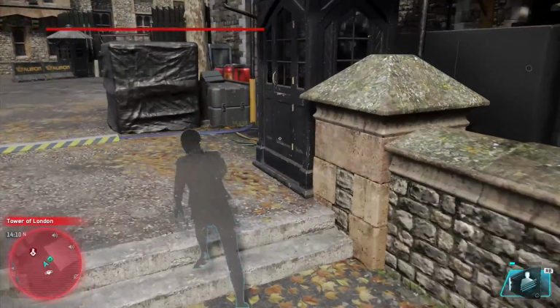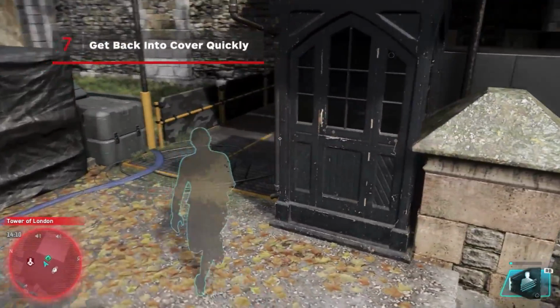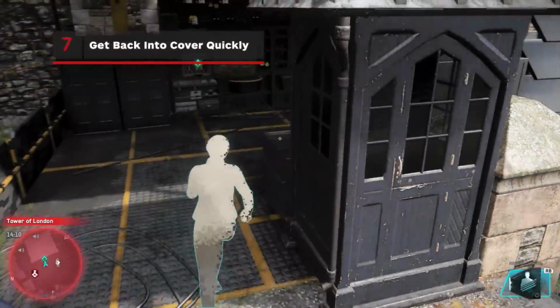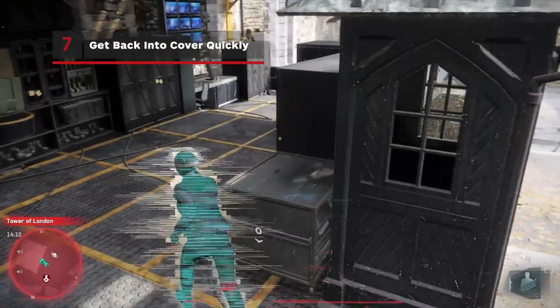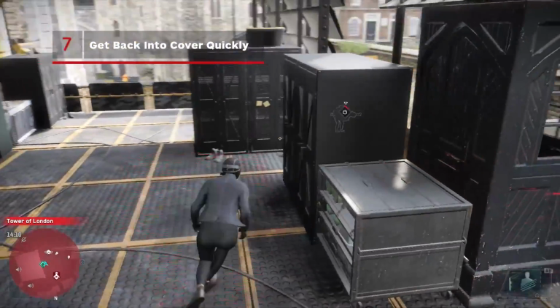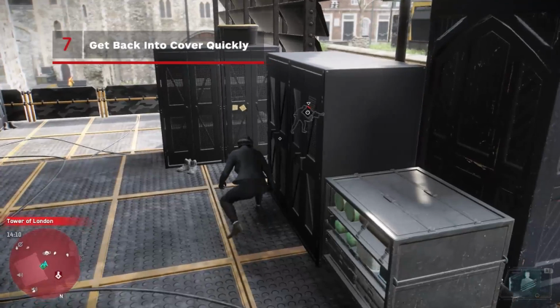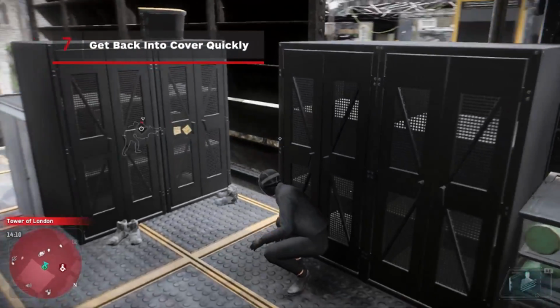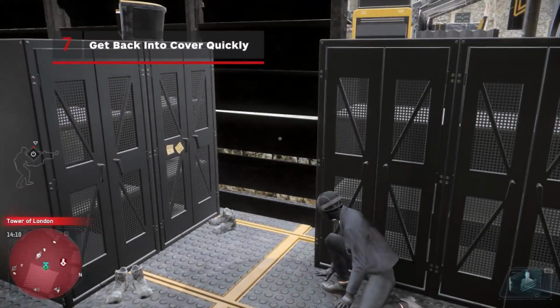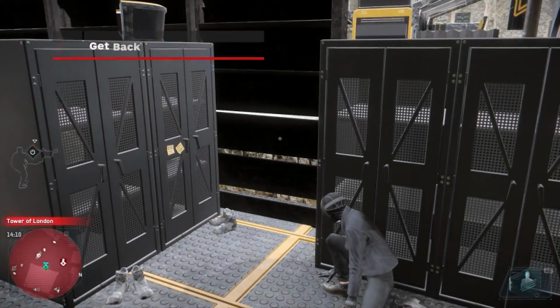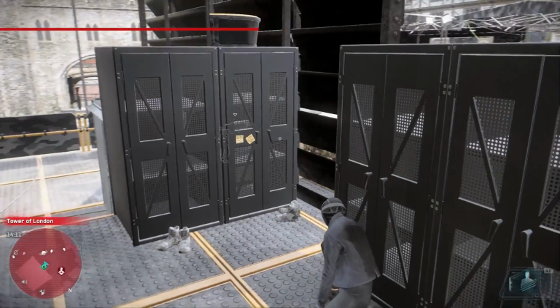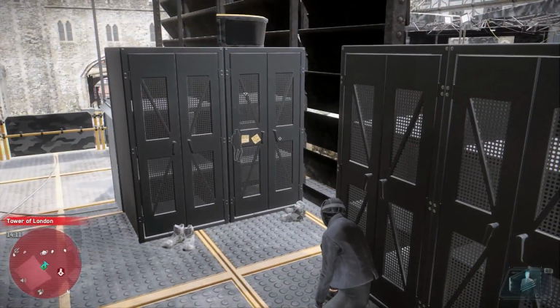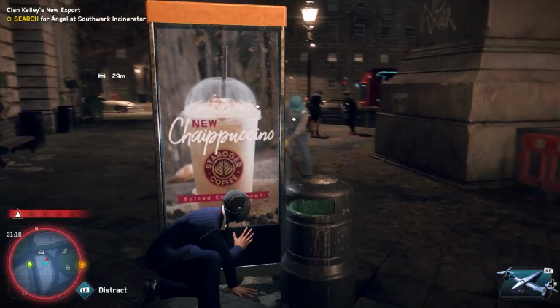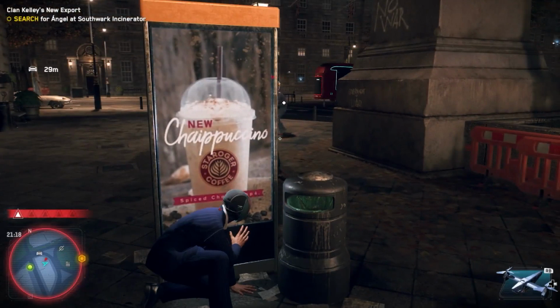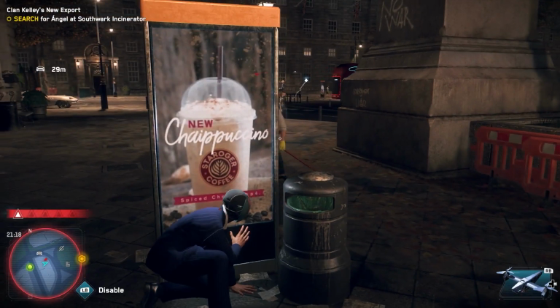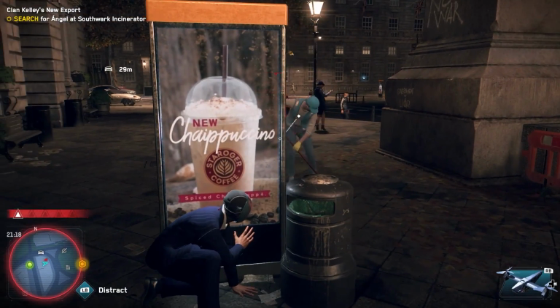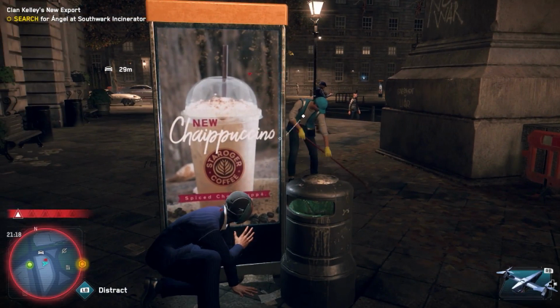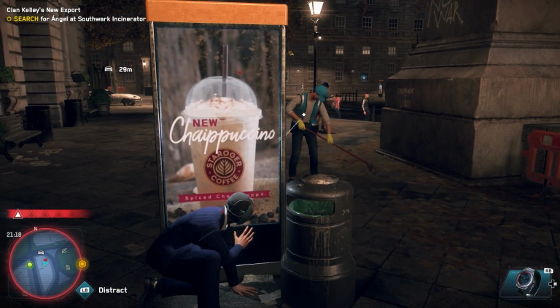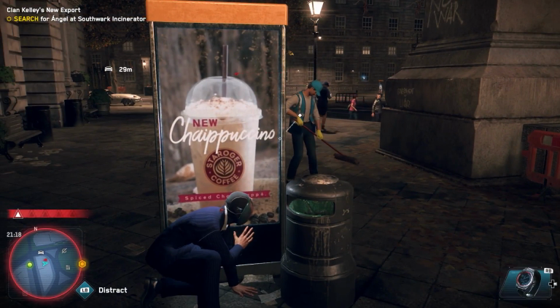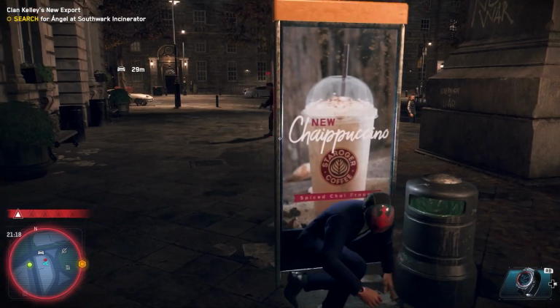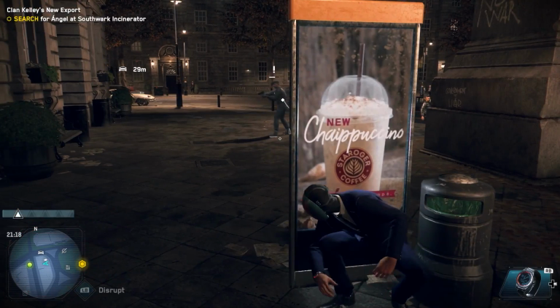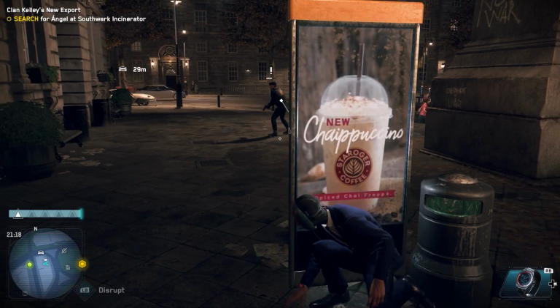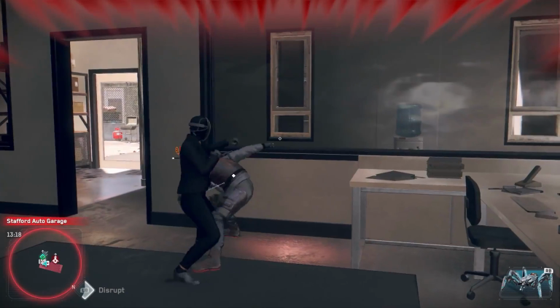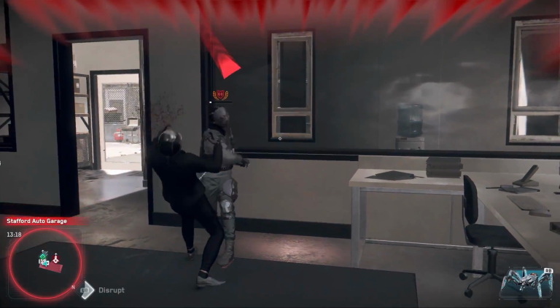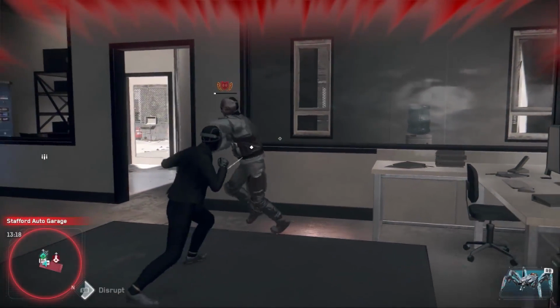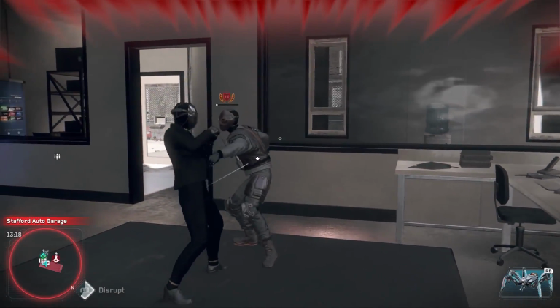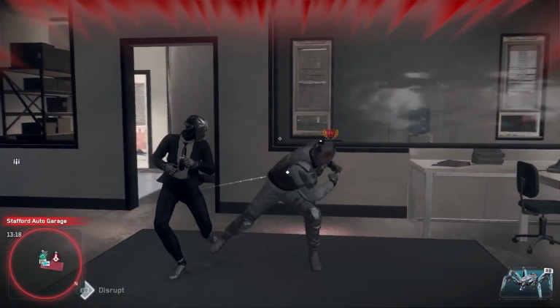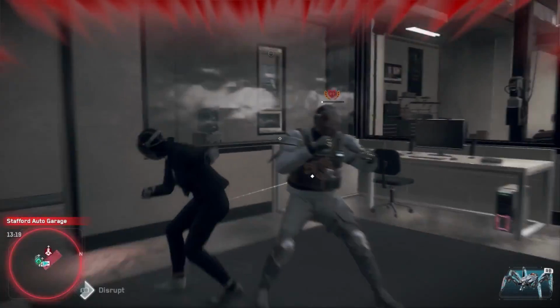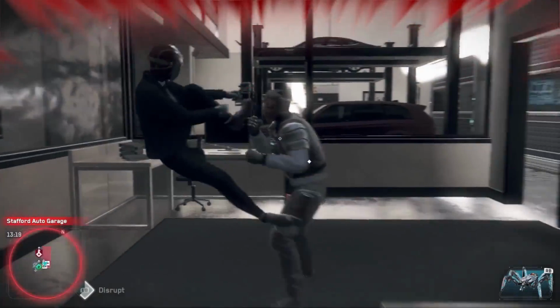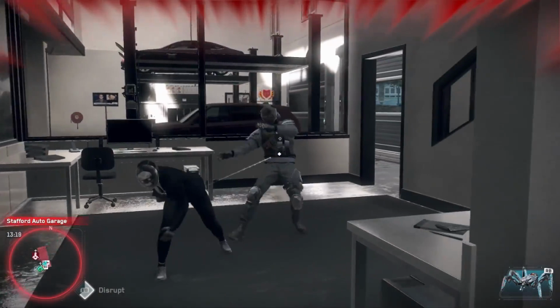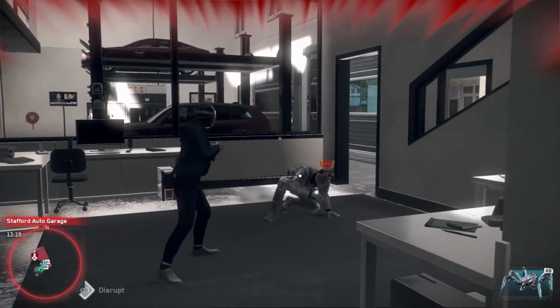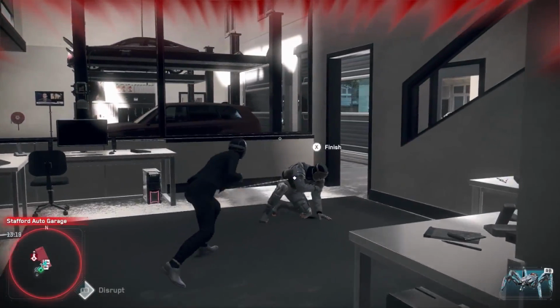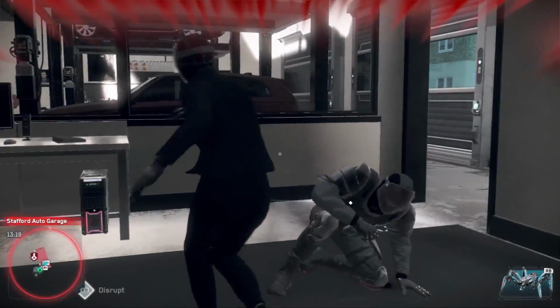It's easier to escape from enemies than you probably think — just get out of sight. Make sure to watch your radar; it will stop blinking red and then you should be good to go. Returning quickly to the scene has its disadvantages though, as the guards will still be on alert.